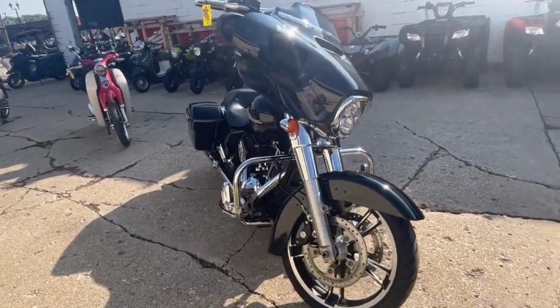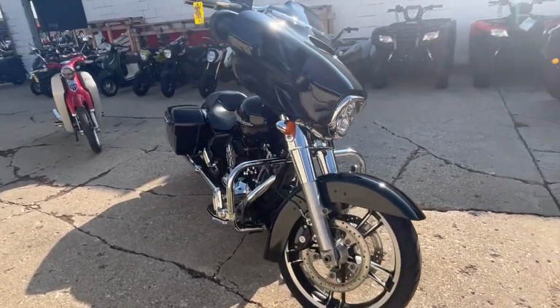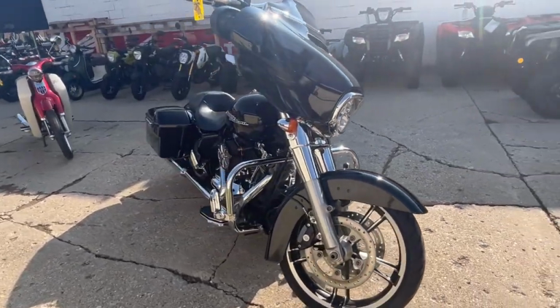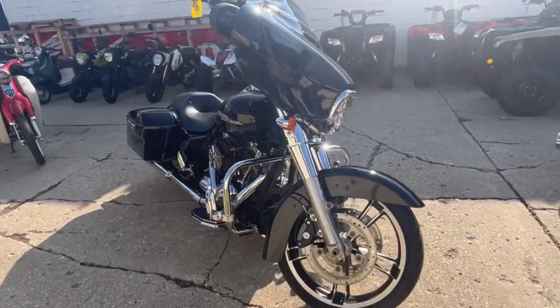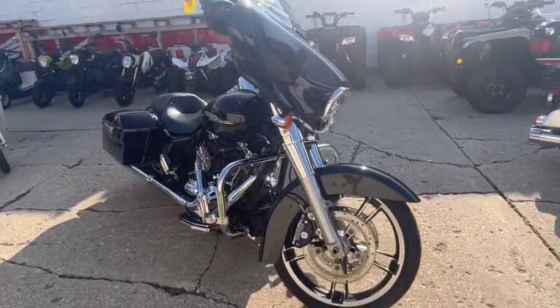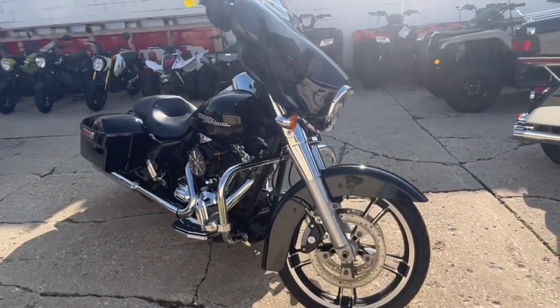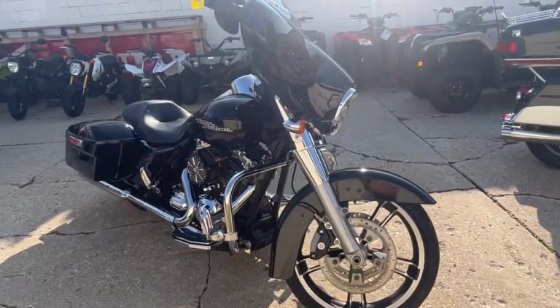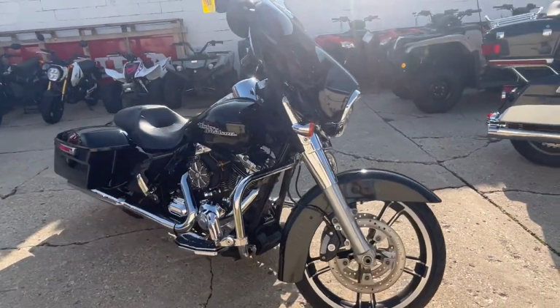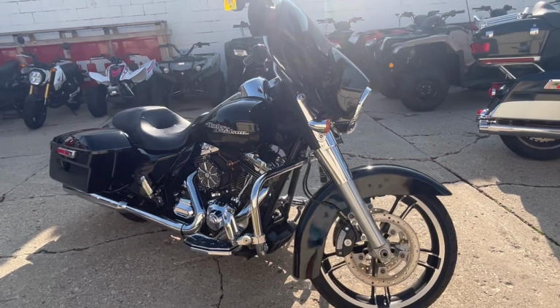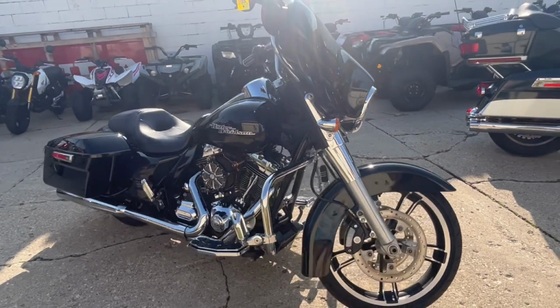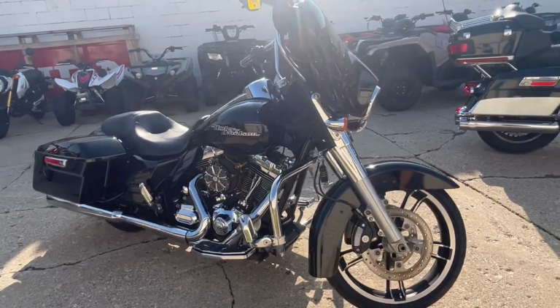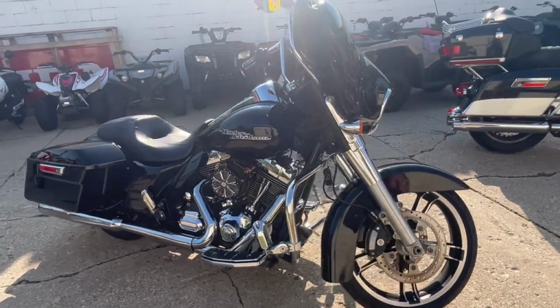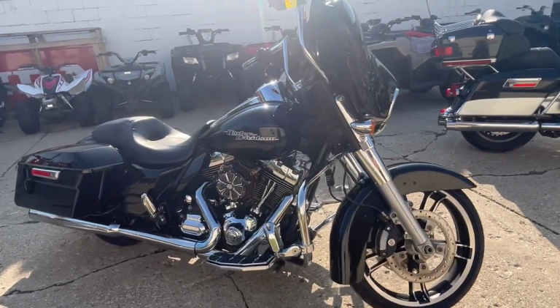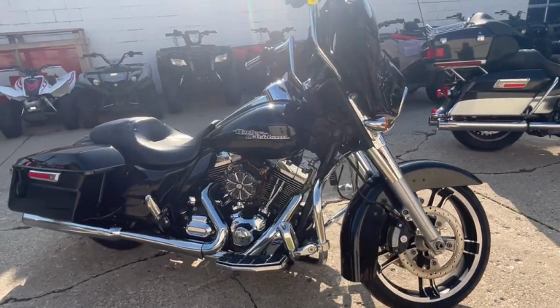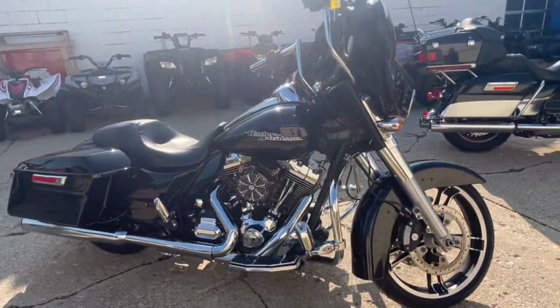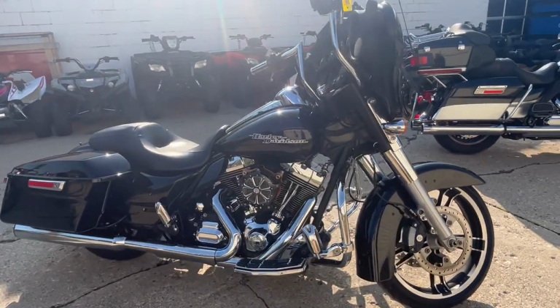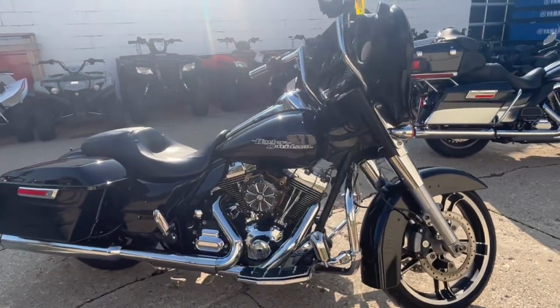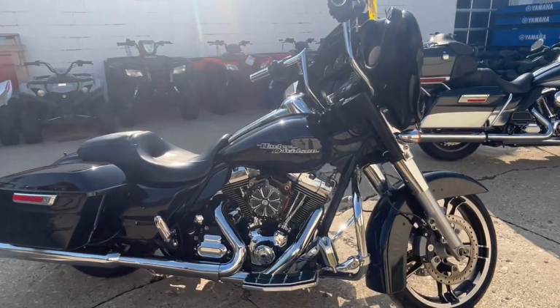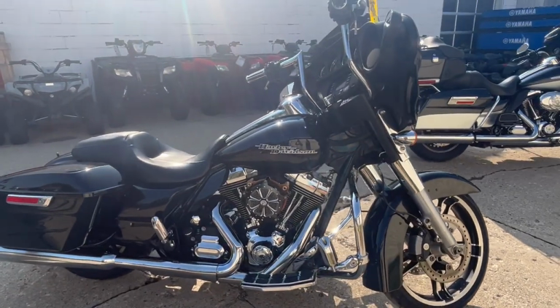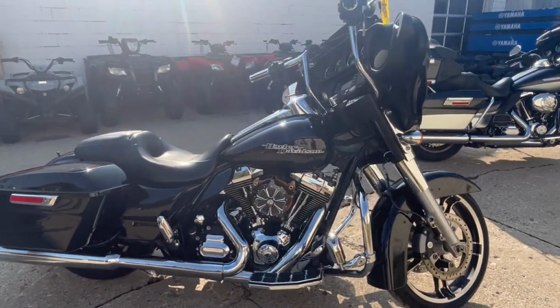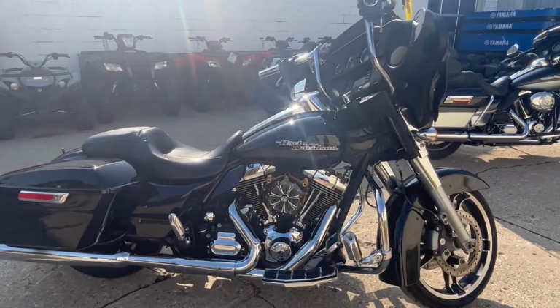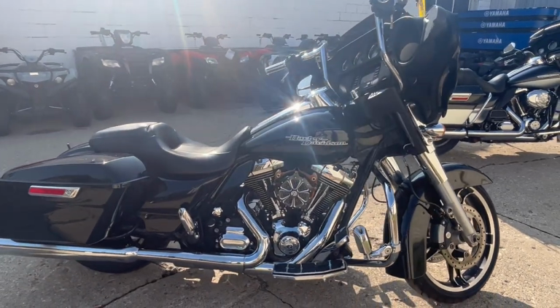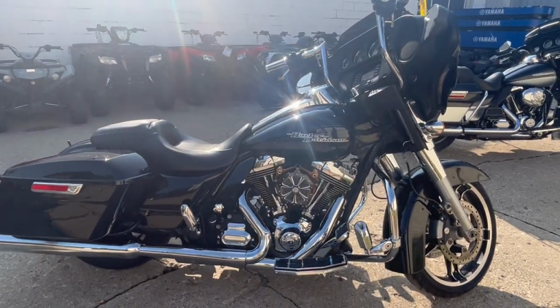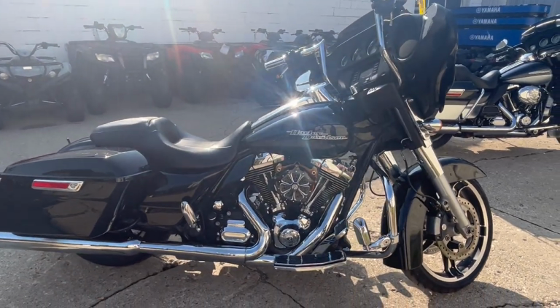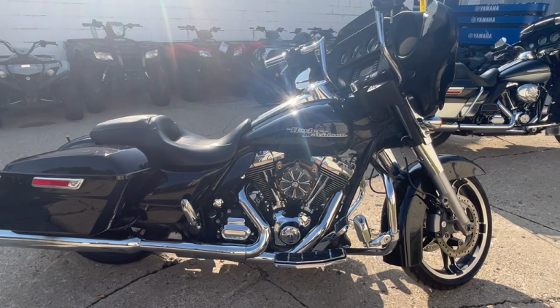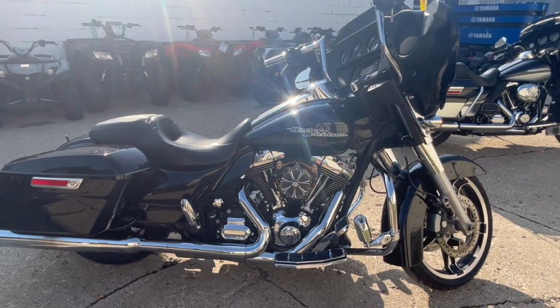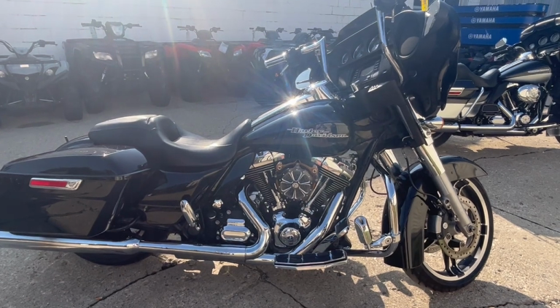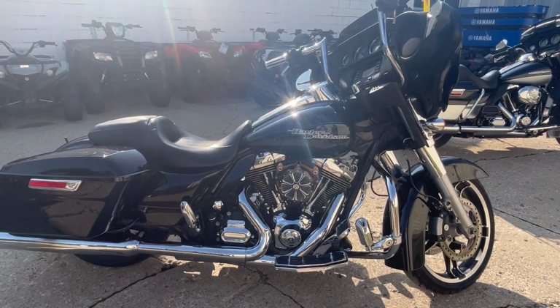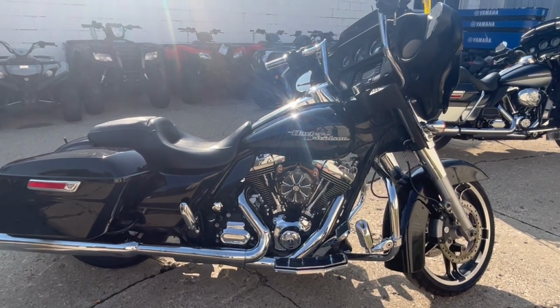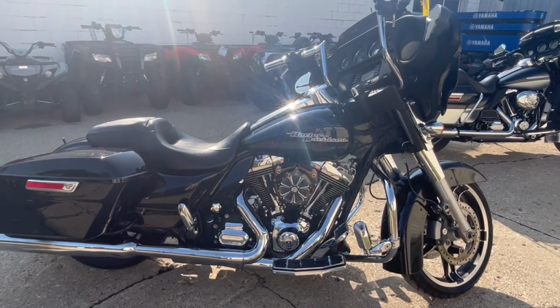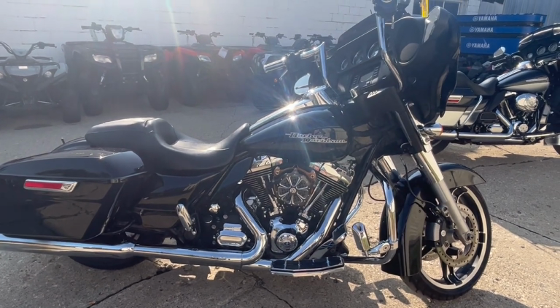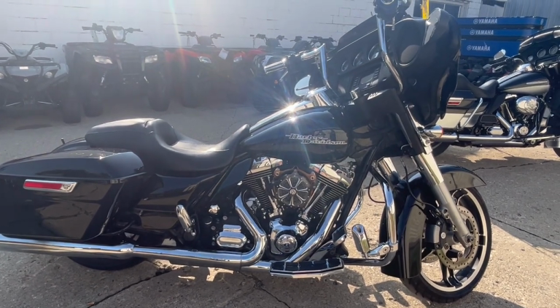Serviced here at the dealership, this one's ready to go. That's a 2016 Street Glide, only $13,999 guys. Just call 810-648-9500.